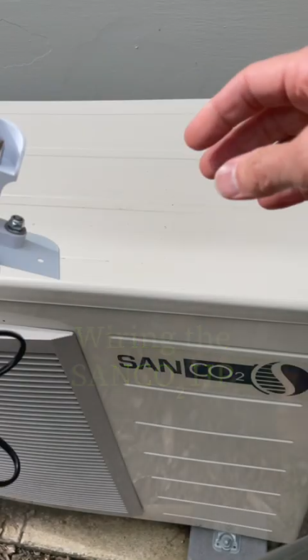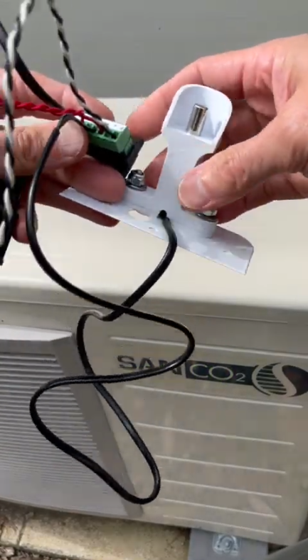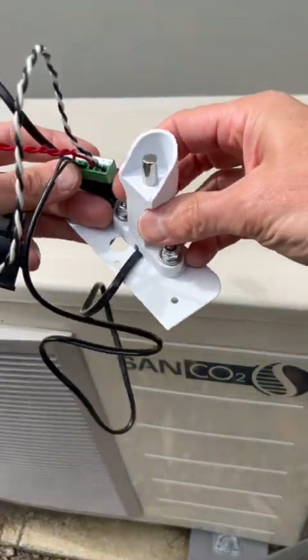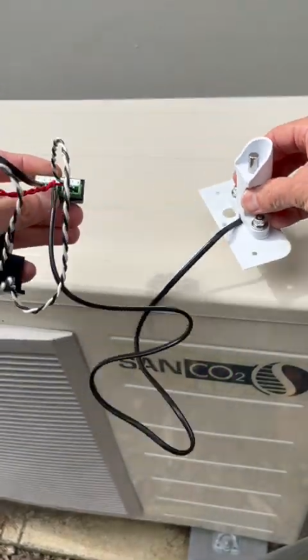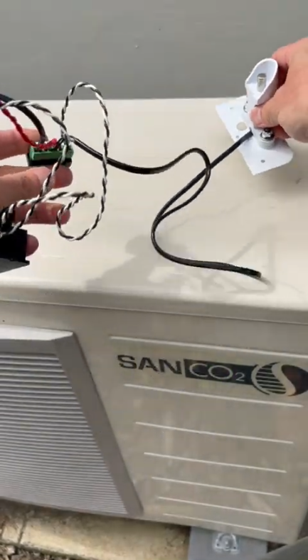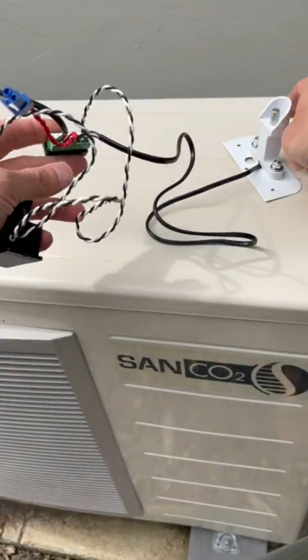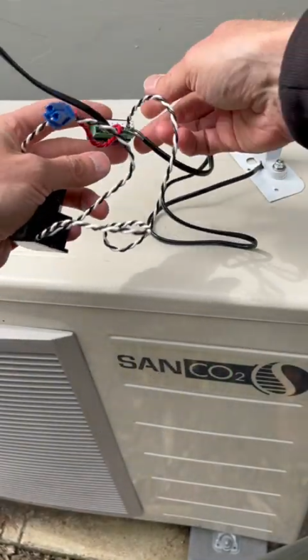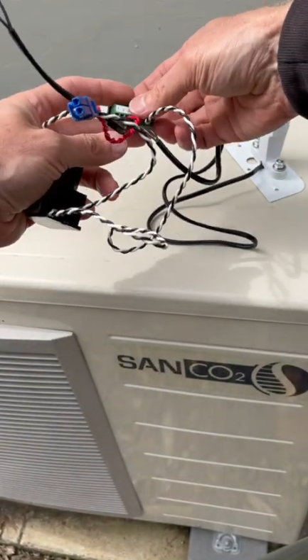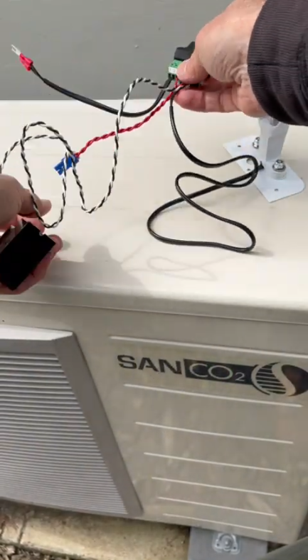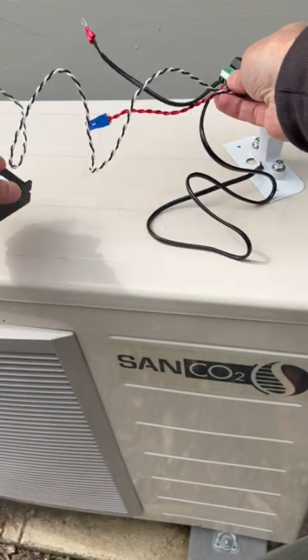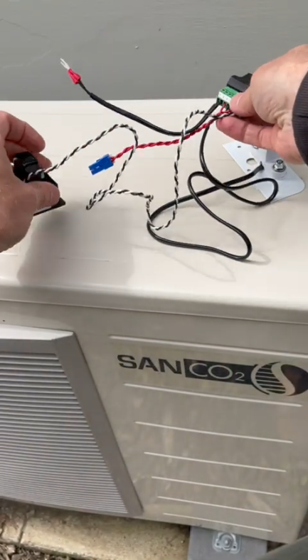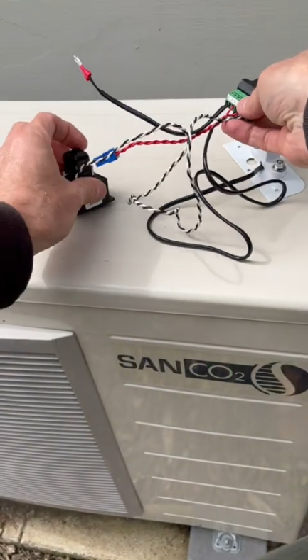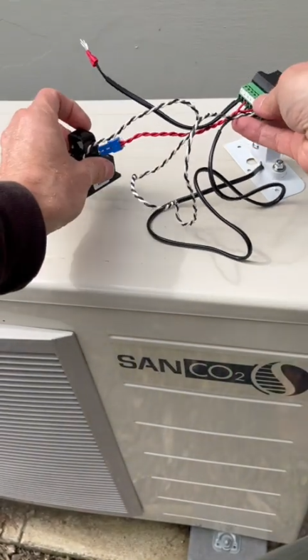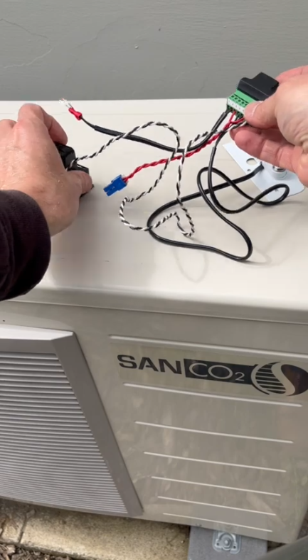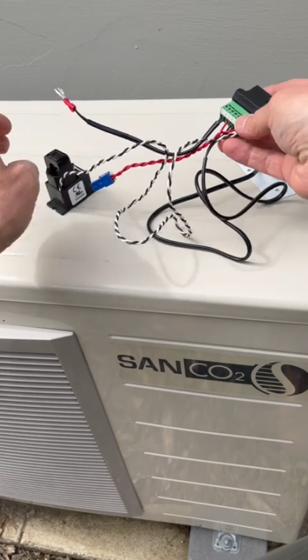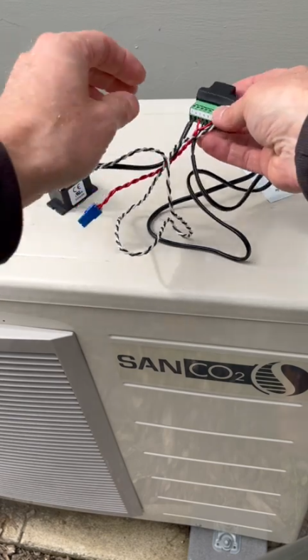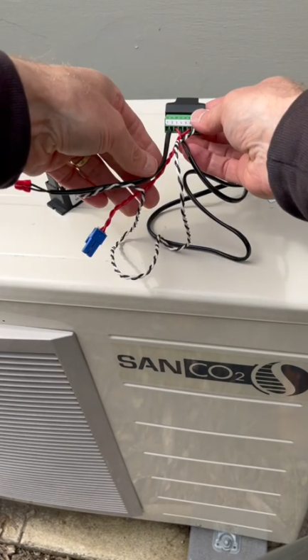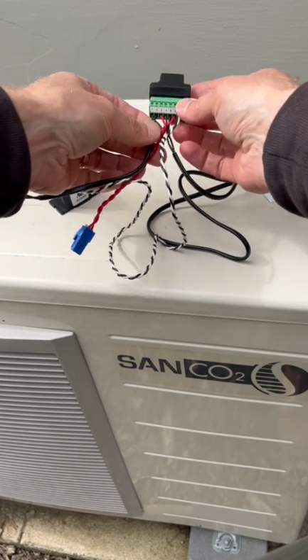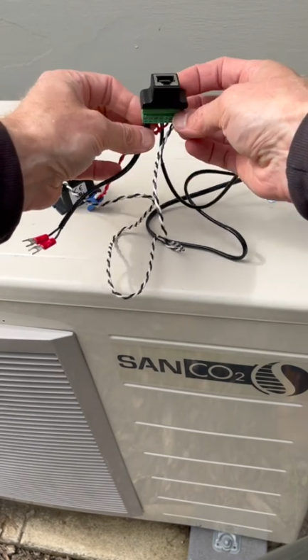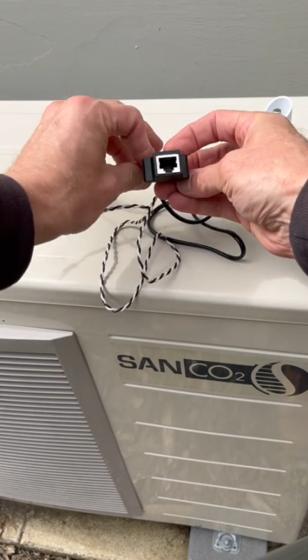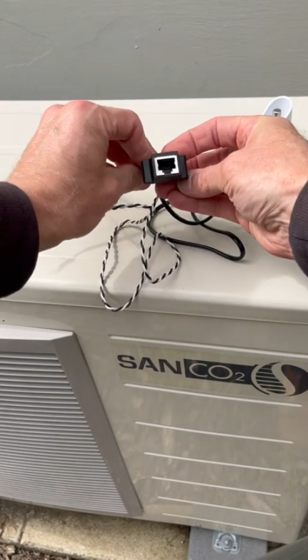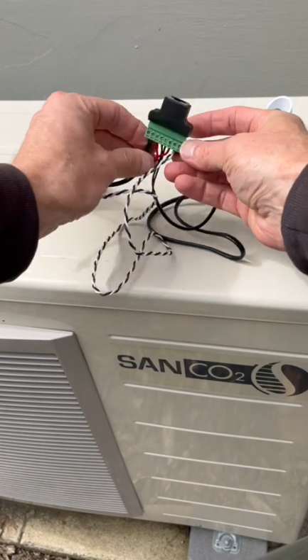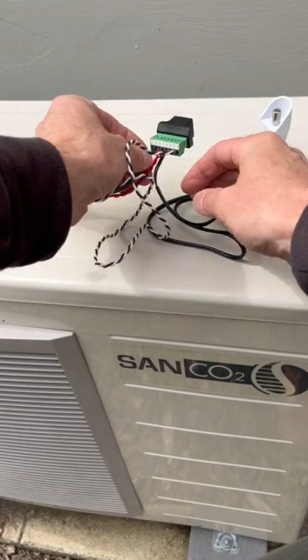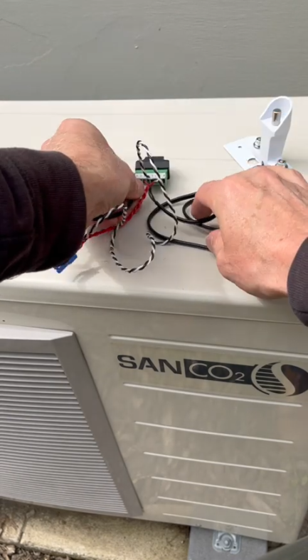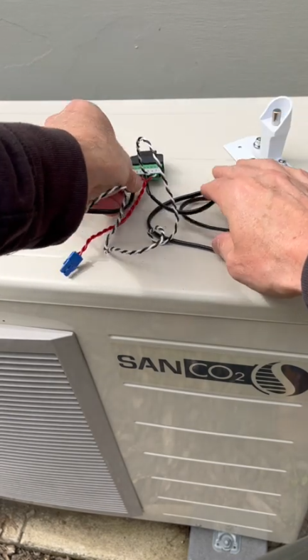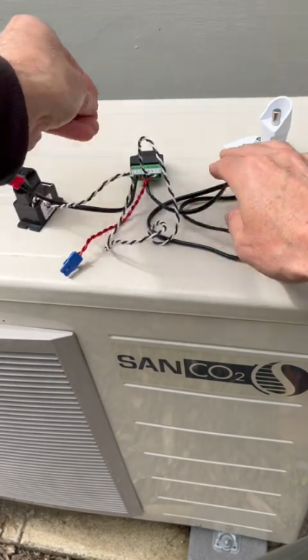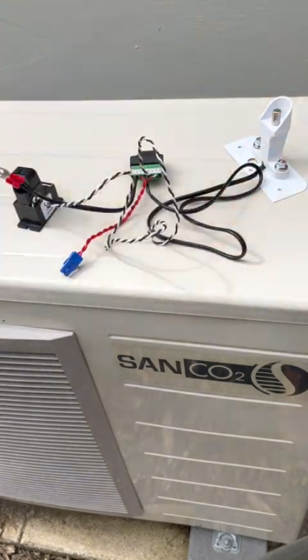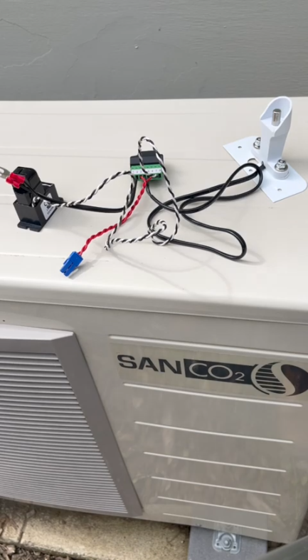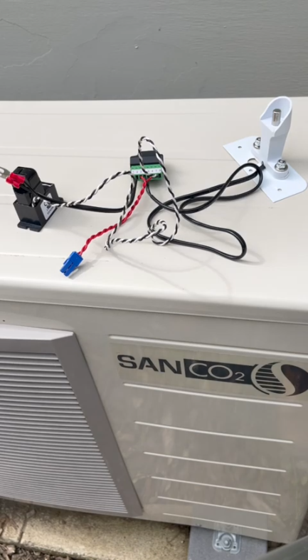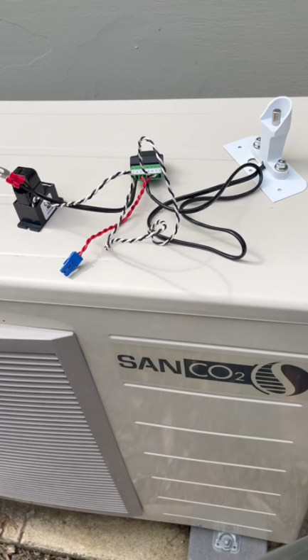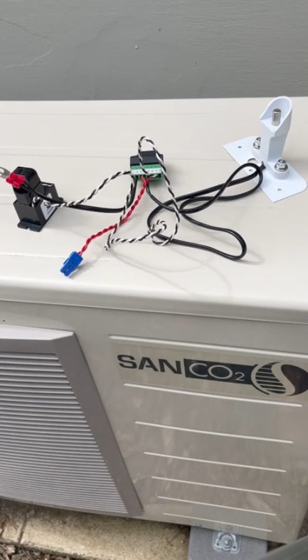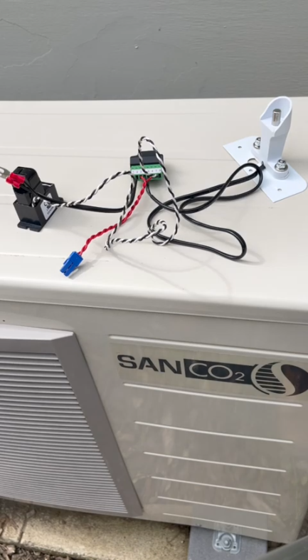This is the new harvest wiring harness for the Sanko2 heat pump. It enables a quick connection between the Cat5 cable and the various sensors we need to run and control the Sanko2 heat pump.